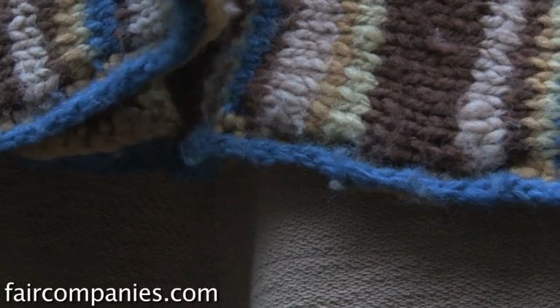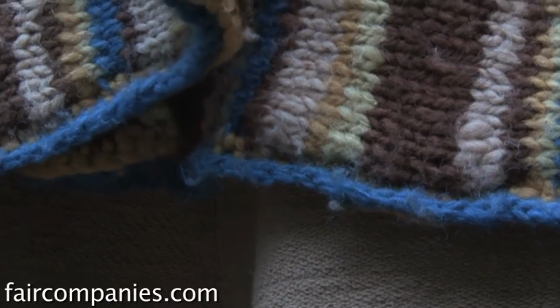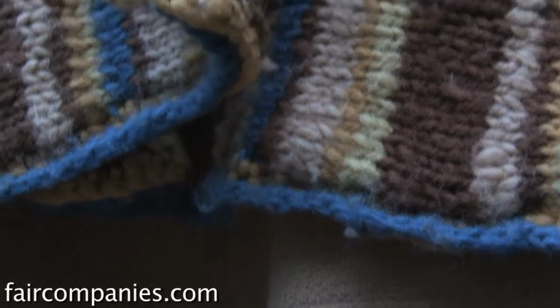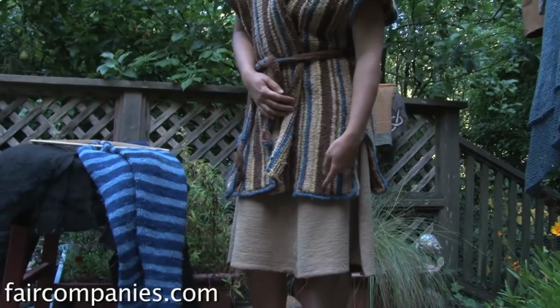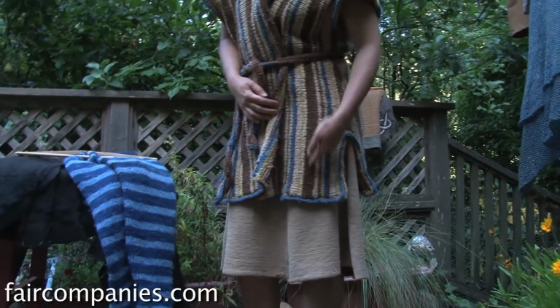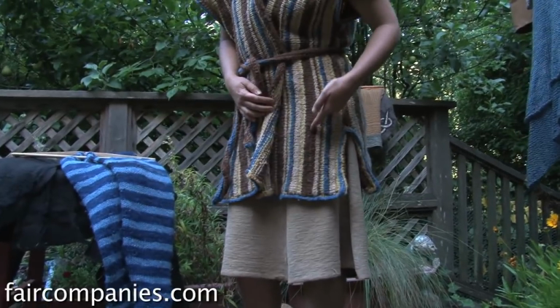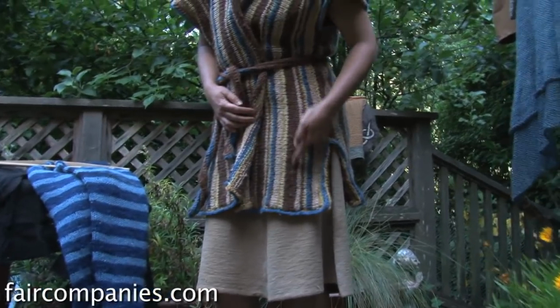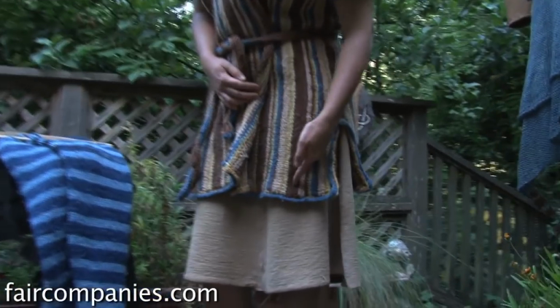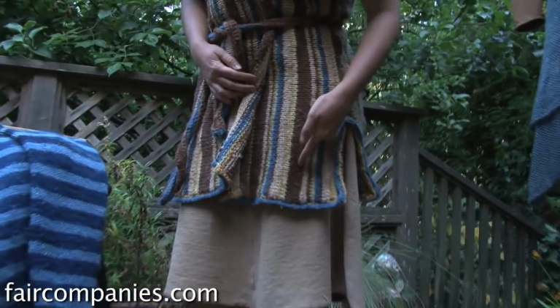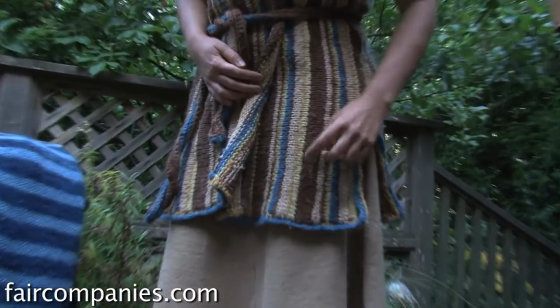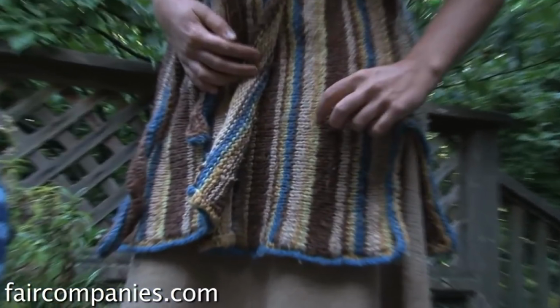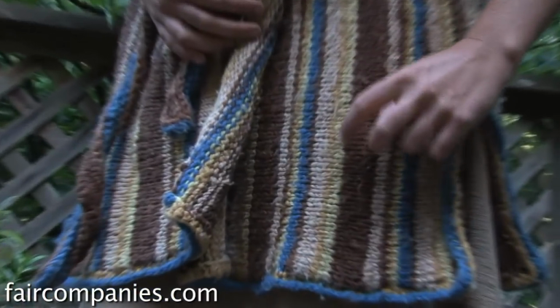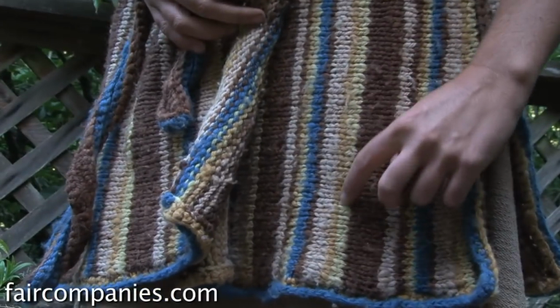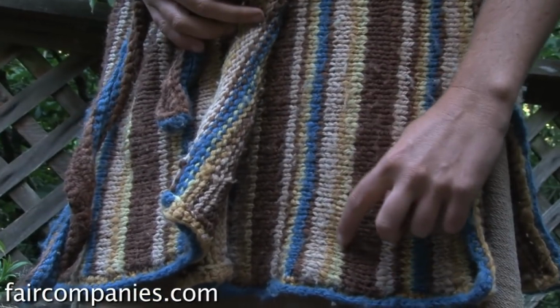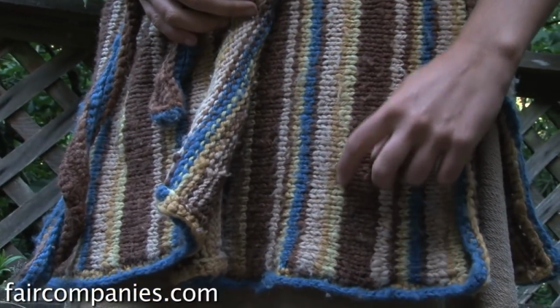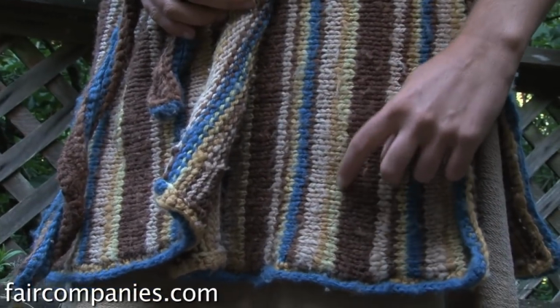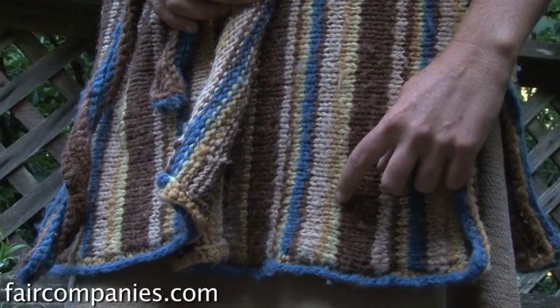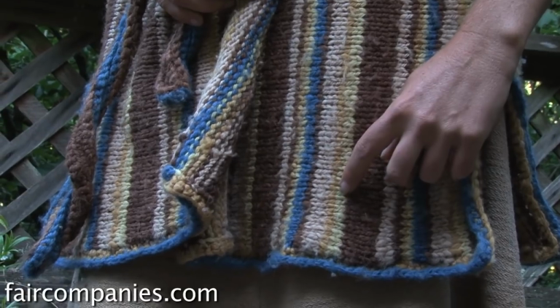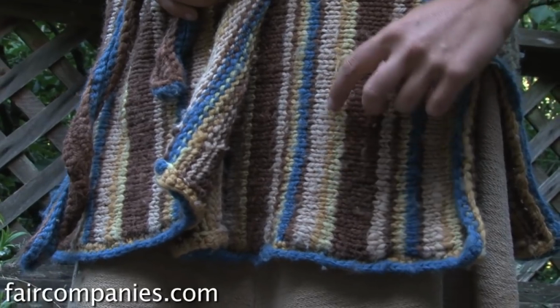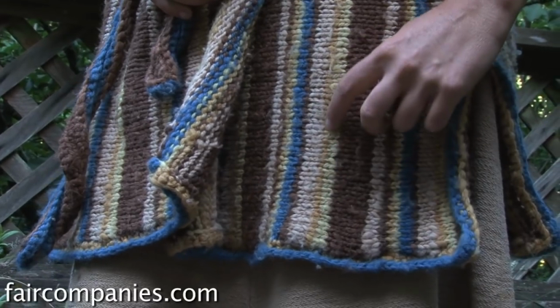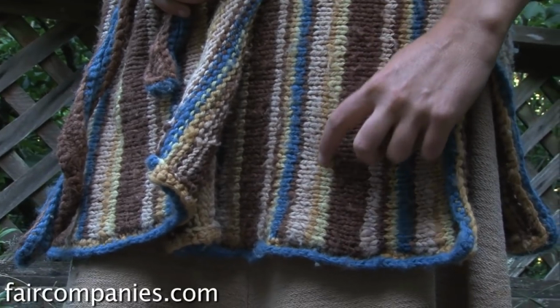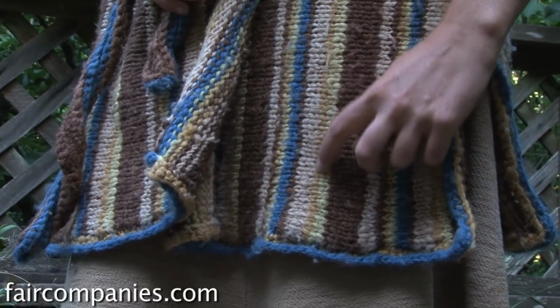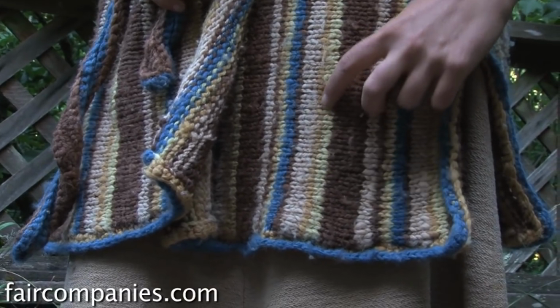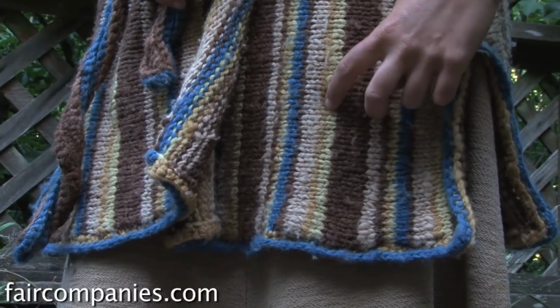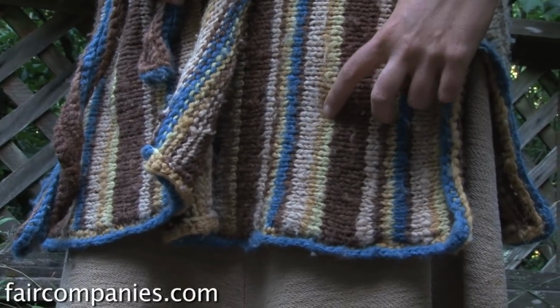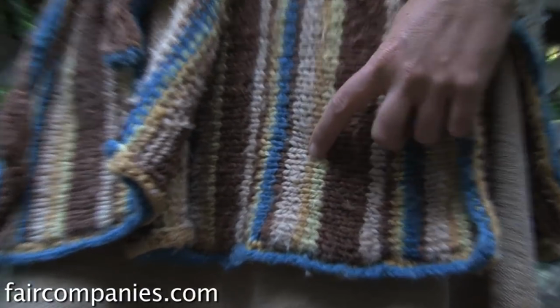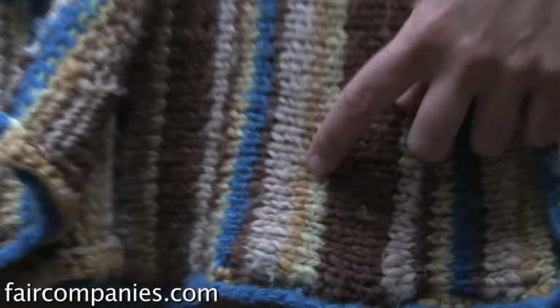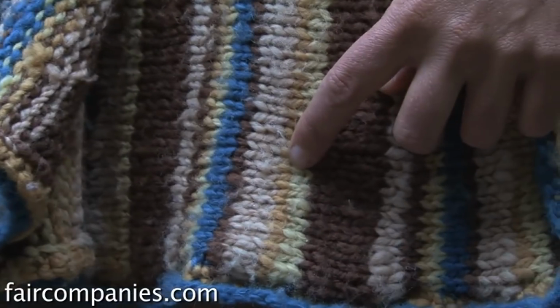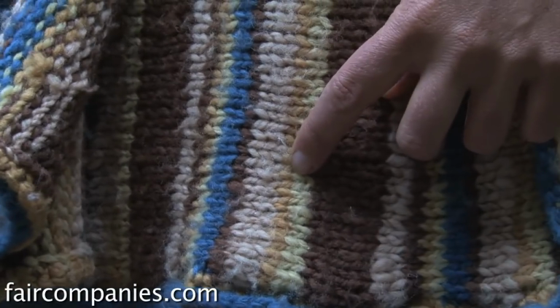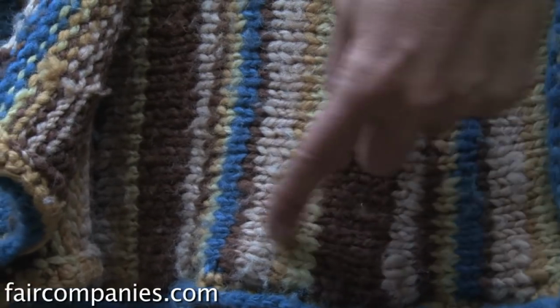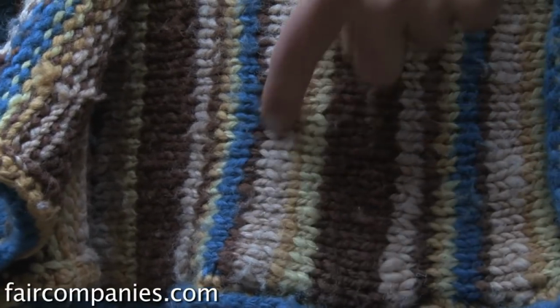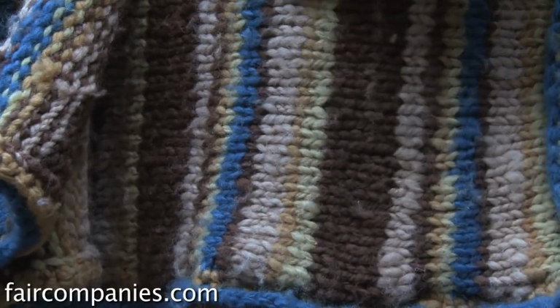This is my homegrown indigo. This is my black walnuts. This is coyote brush, which is a native California plant. This is eucalyptus — people are always trying to get rid of it — and this is horsetail.